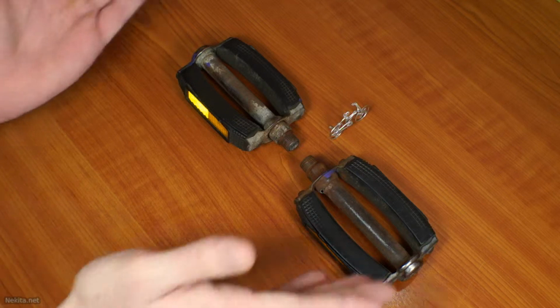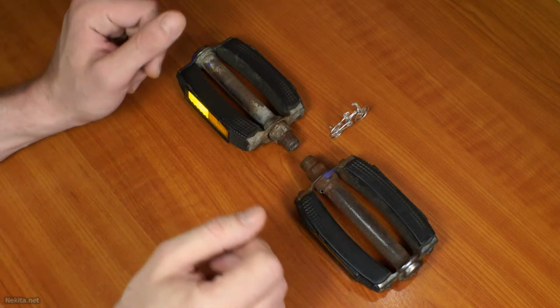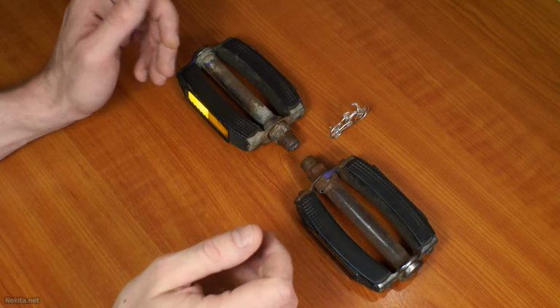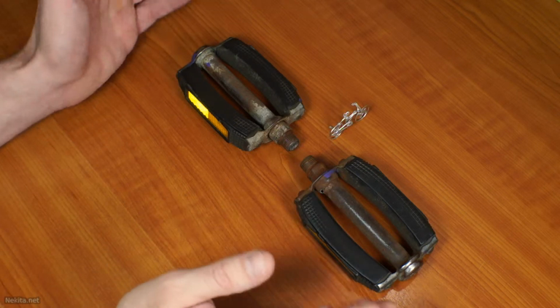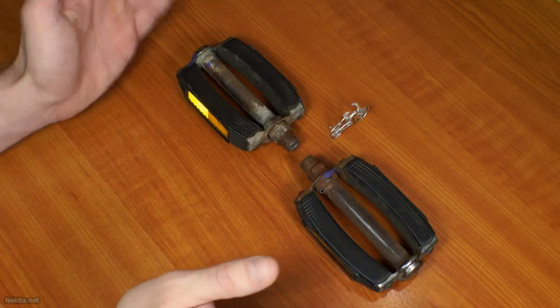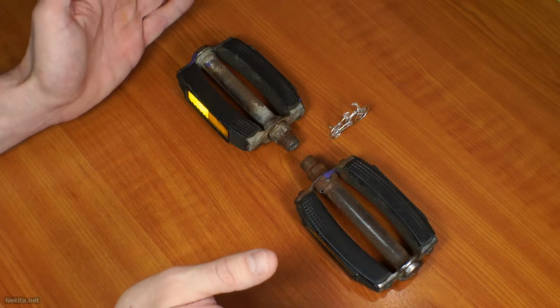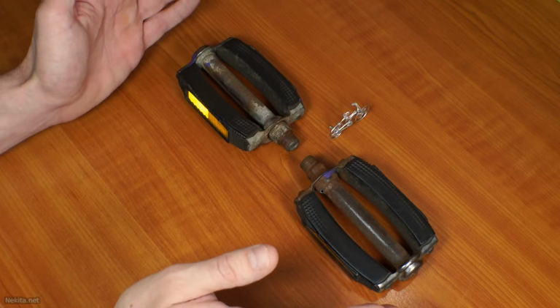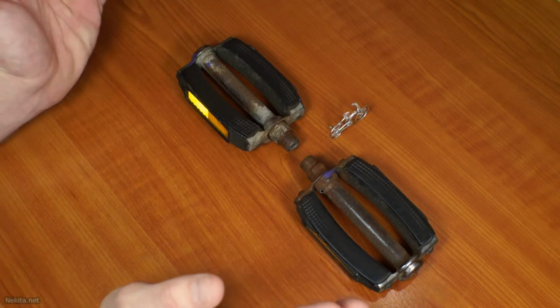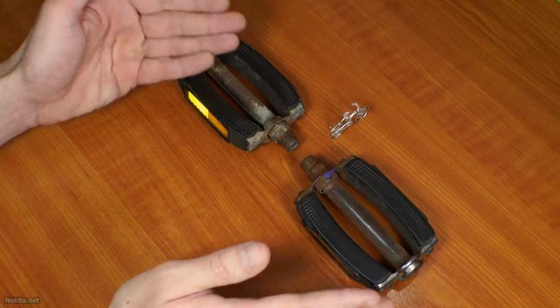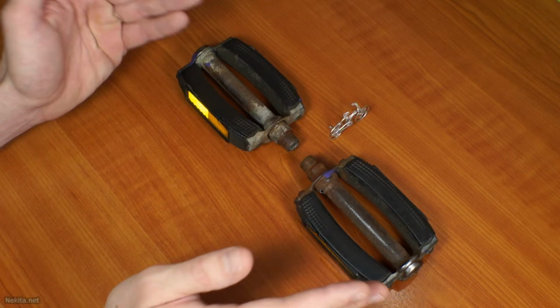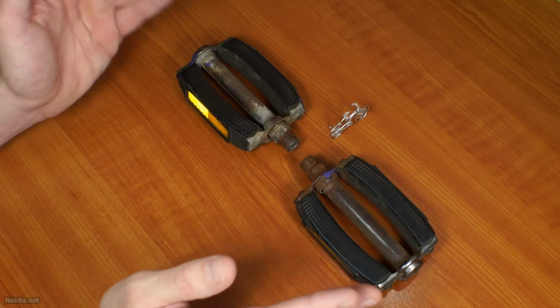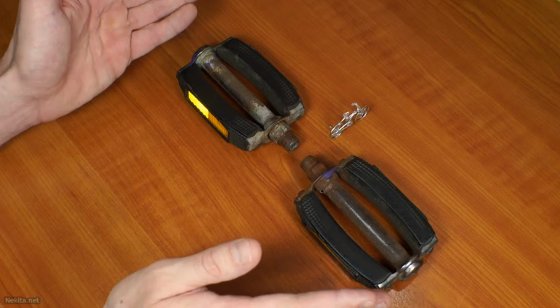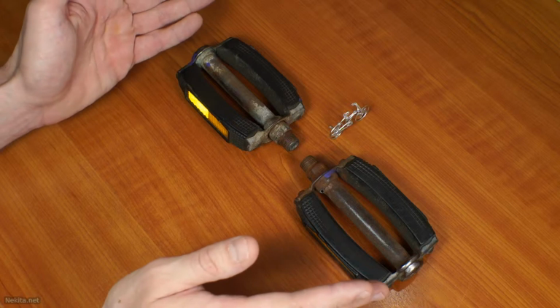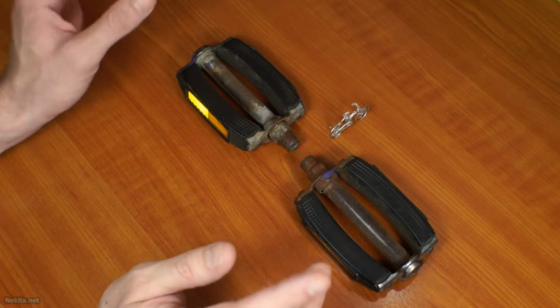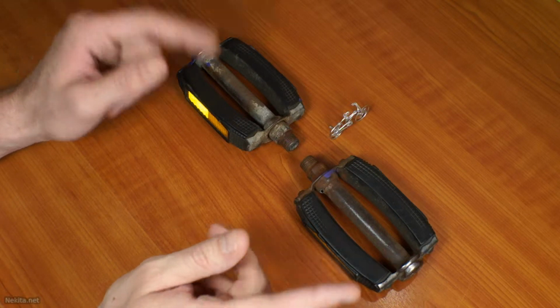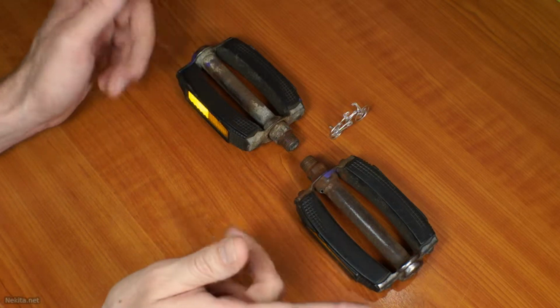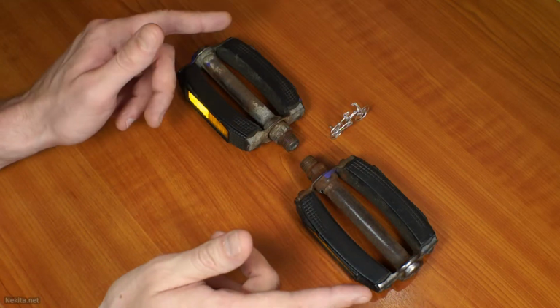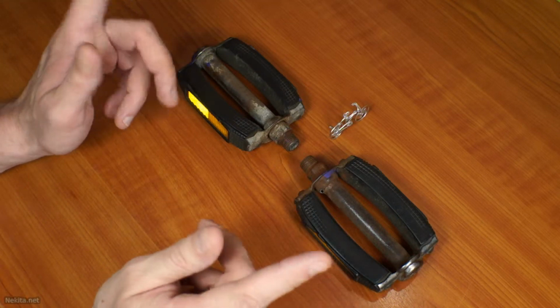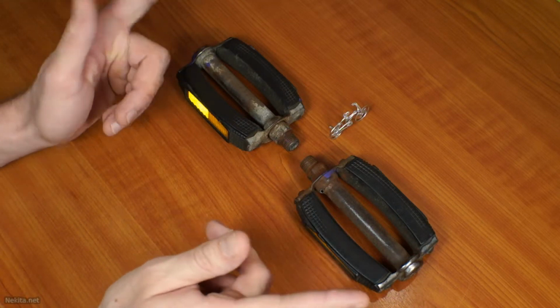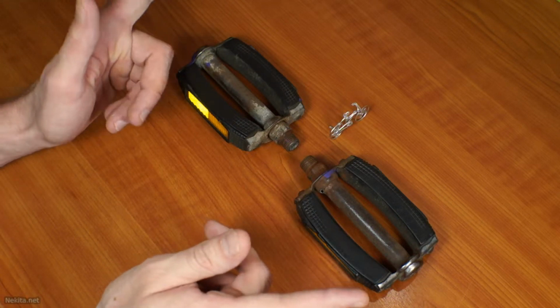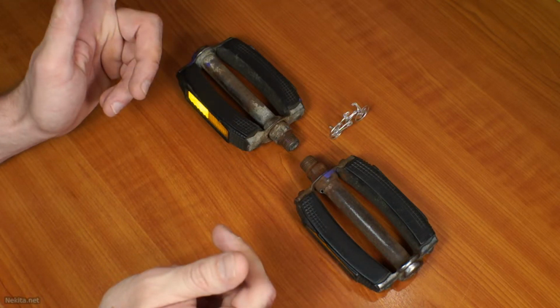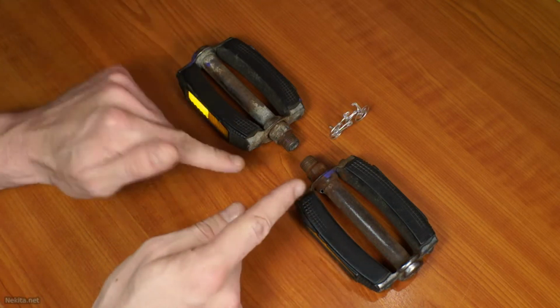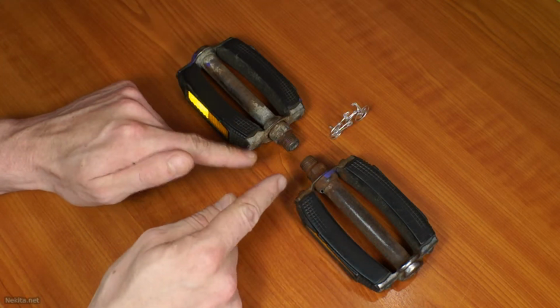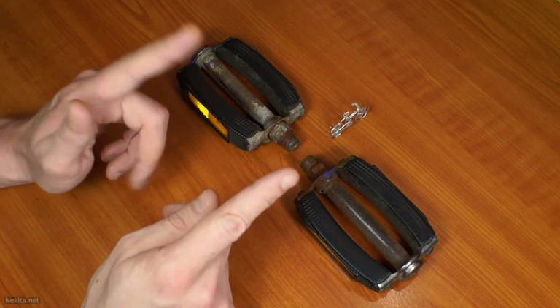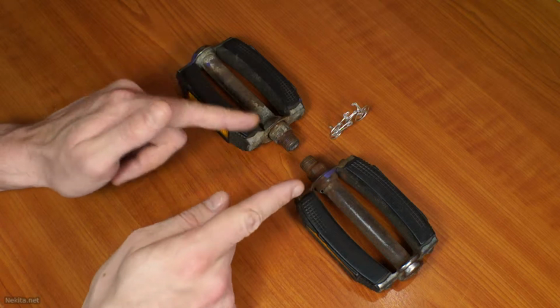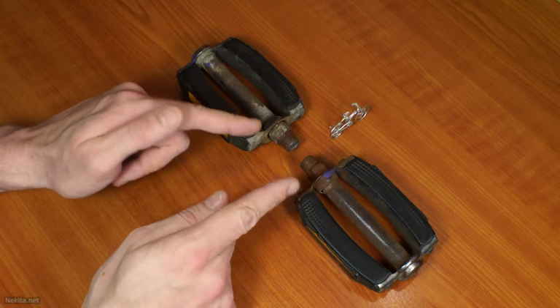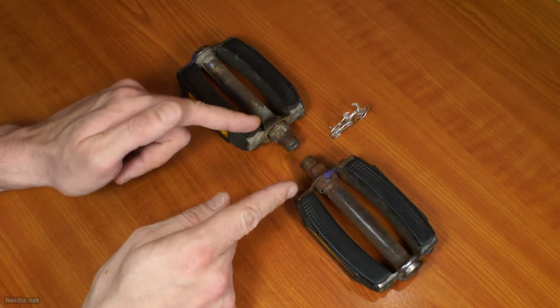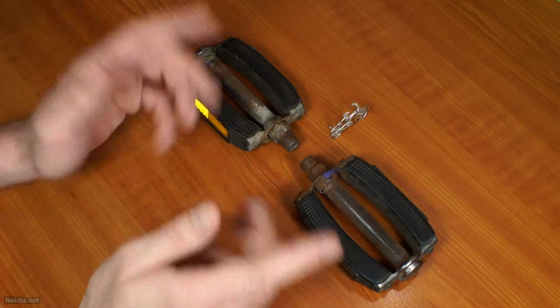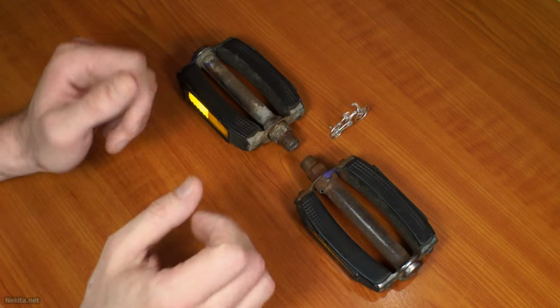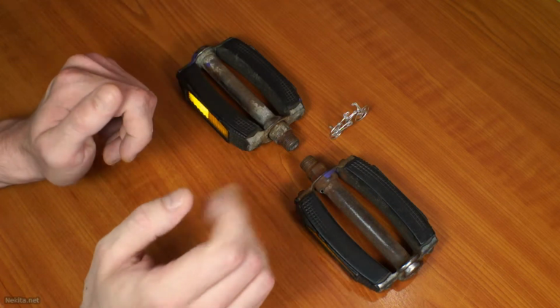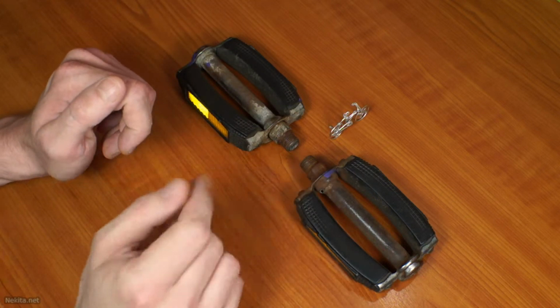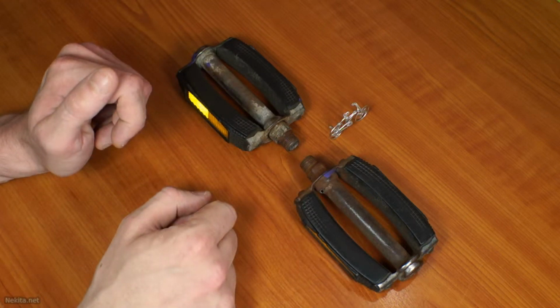Hi guys, this is NikitaNet and on the bench today is a broken set of bicycle pedals. But we're not talking about its brokenness — we're talking about the threads you can see right here. So let's get started.